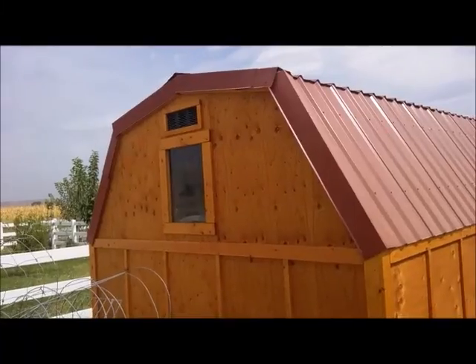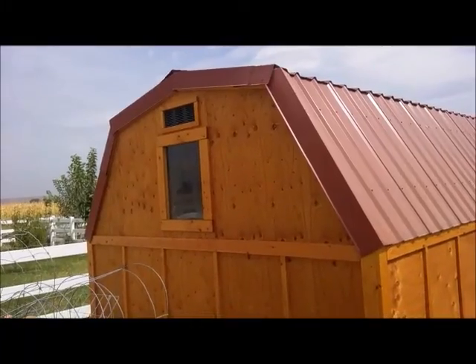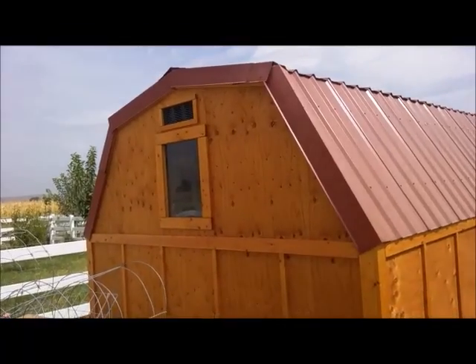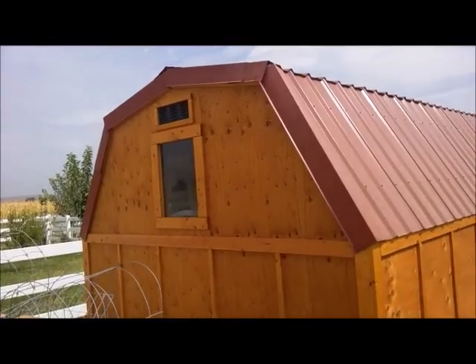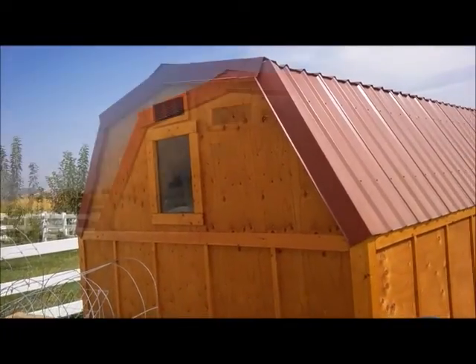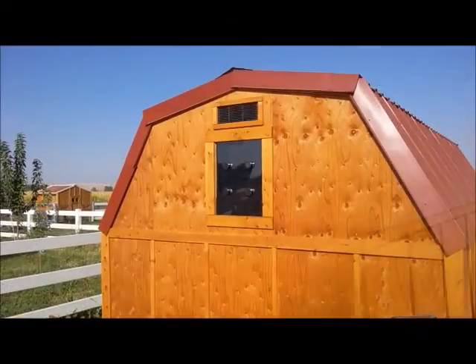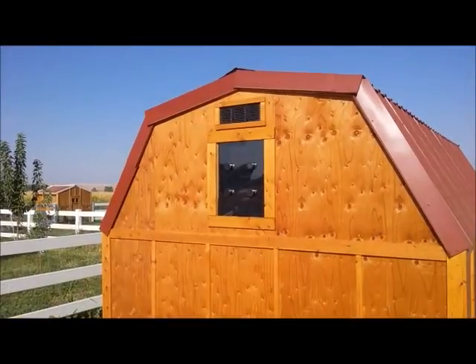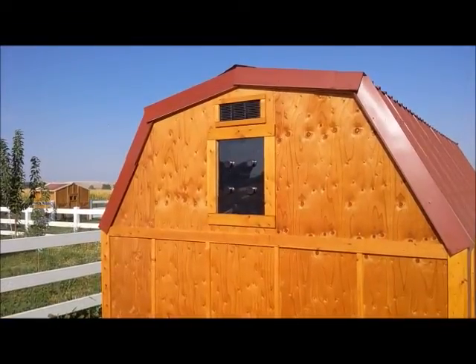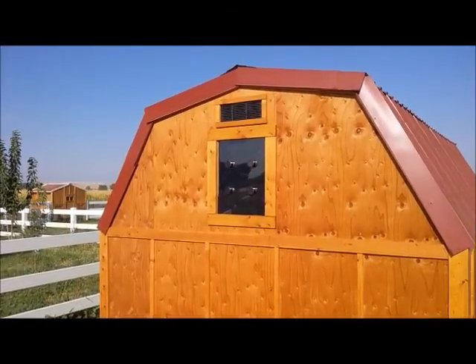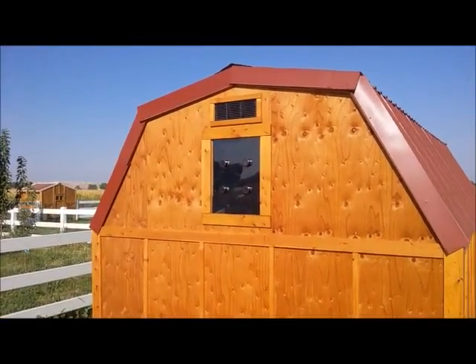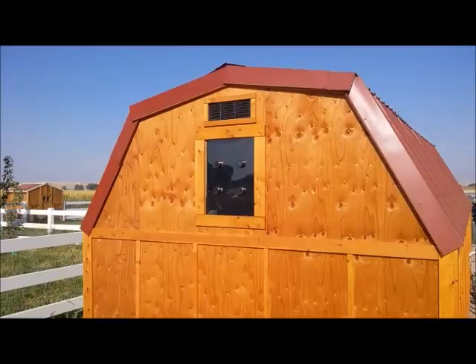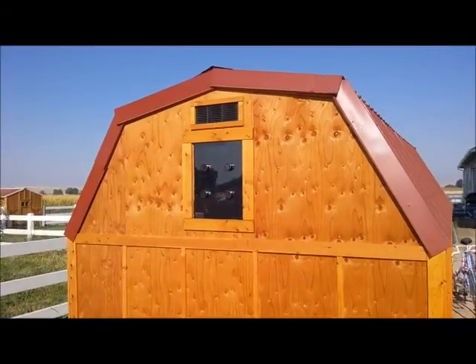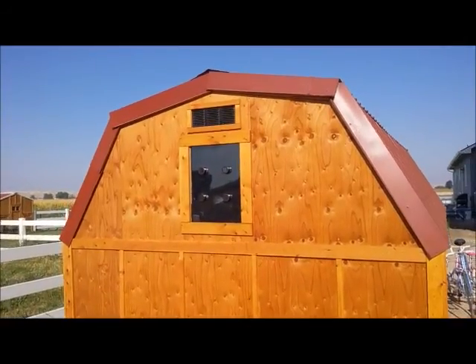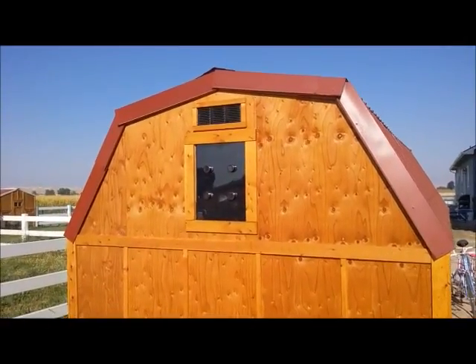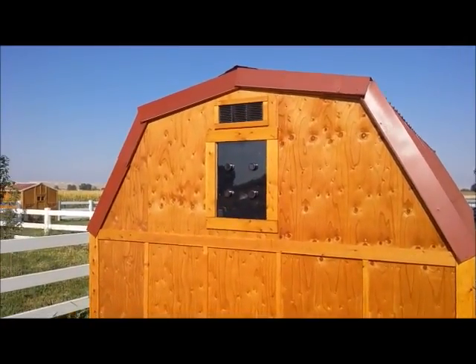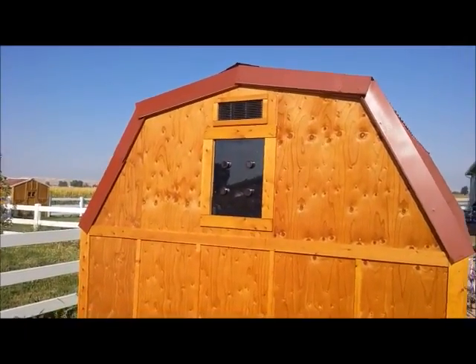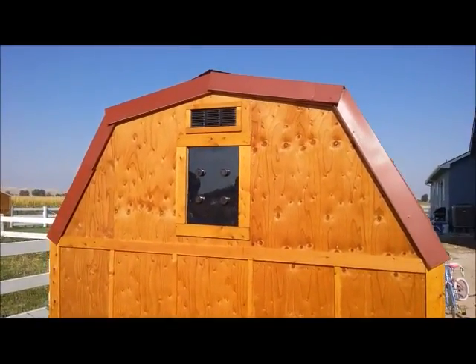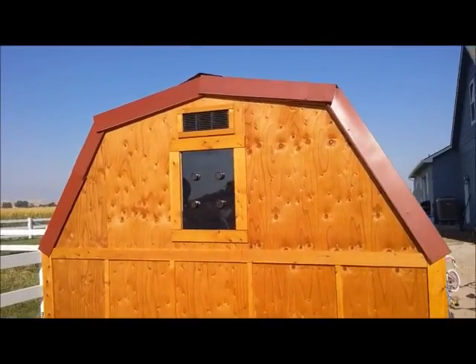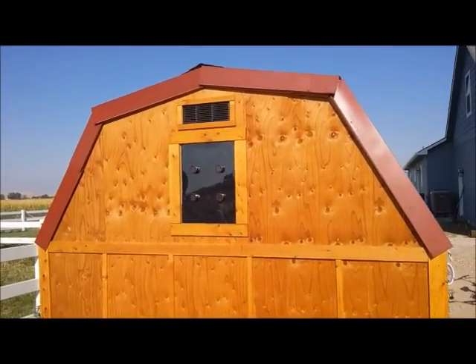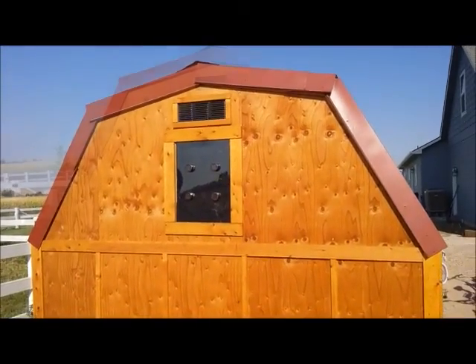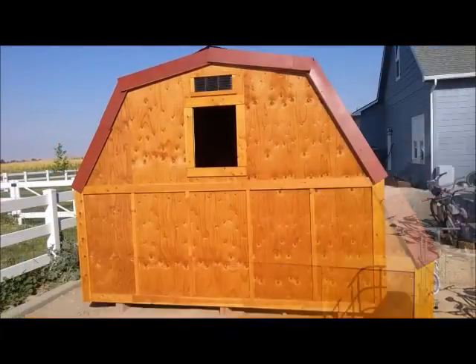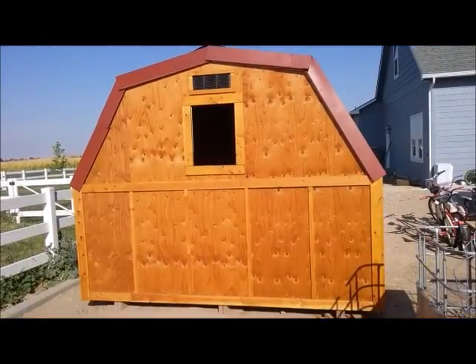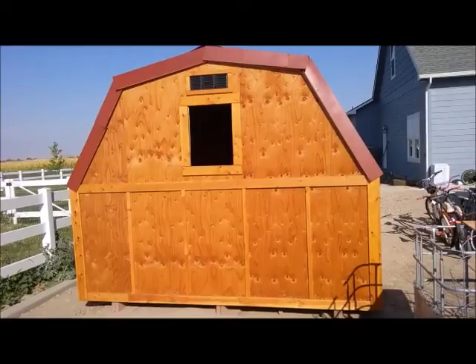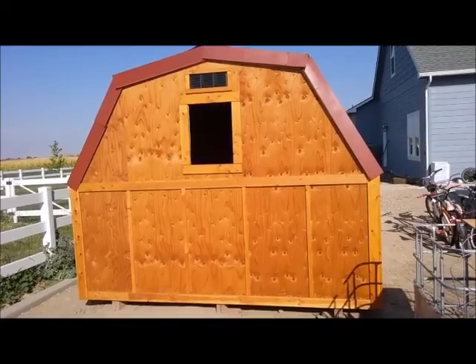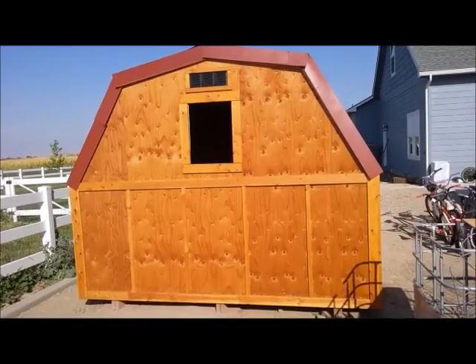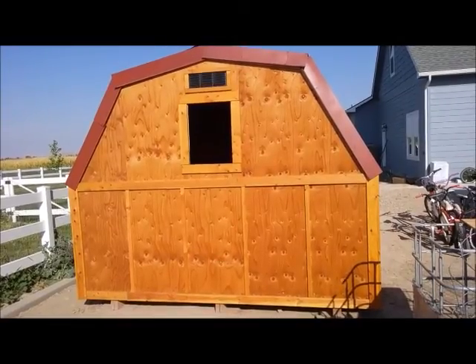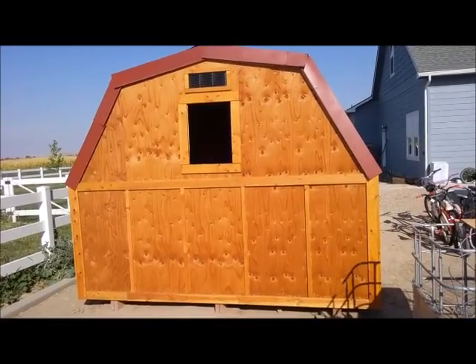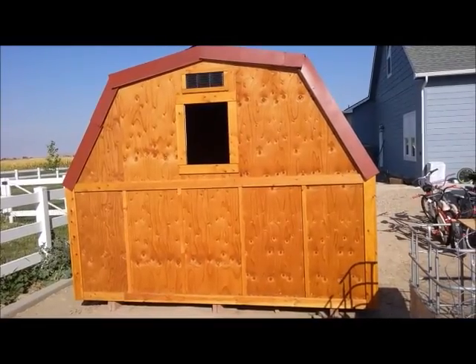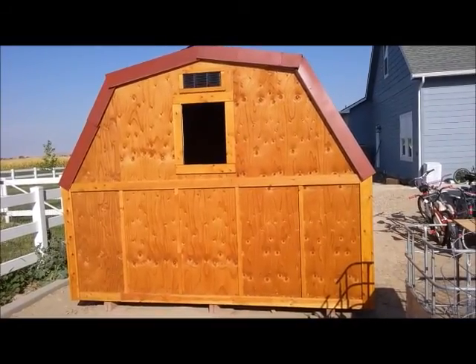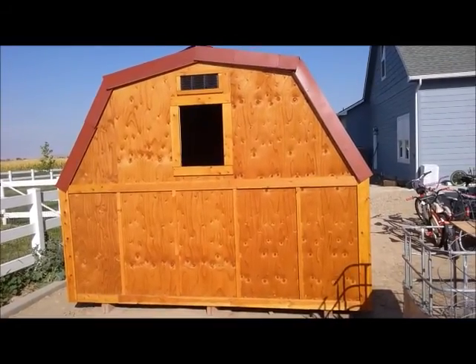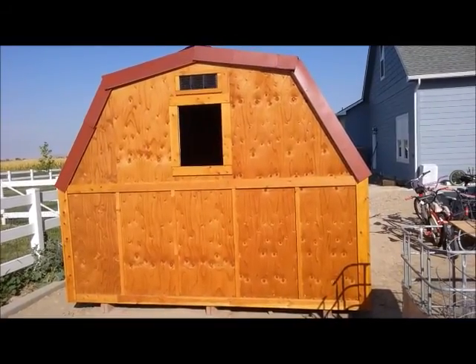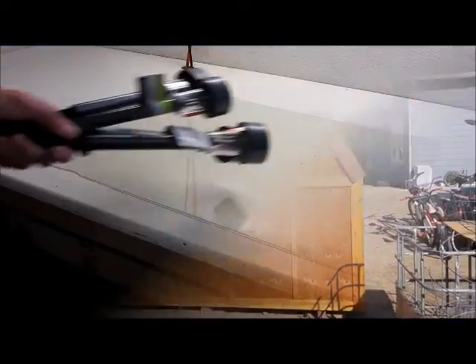Let's make this shed window into a solar powered light — simple and very low cost. This could be done with a chicken coop or any small outbuilding. We just used a plexiglass panel to make this window, so we just slid out the panel and we can add lights to it.